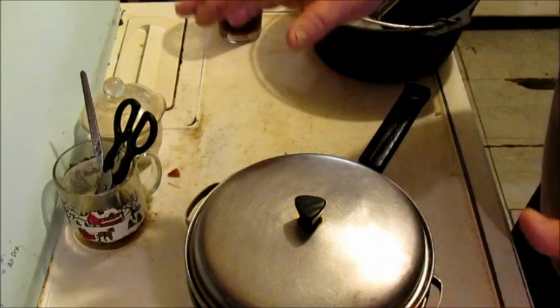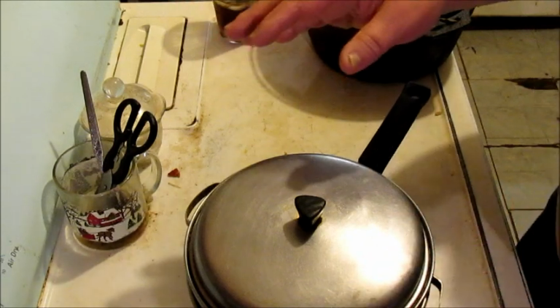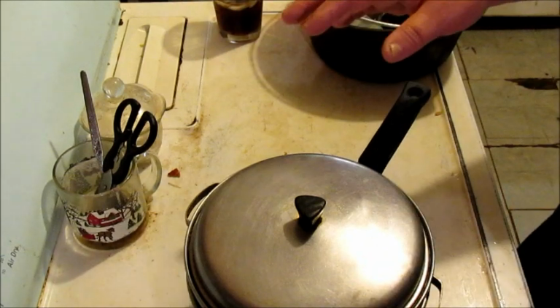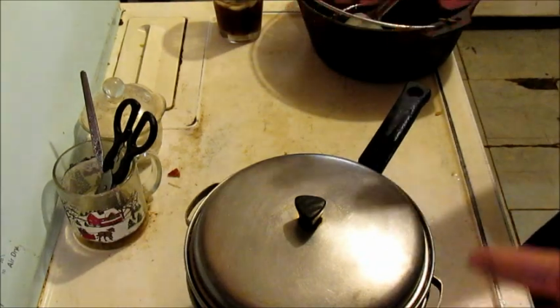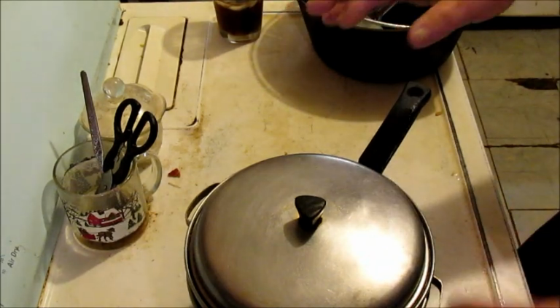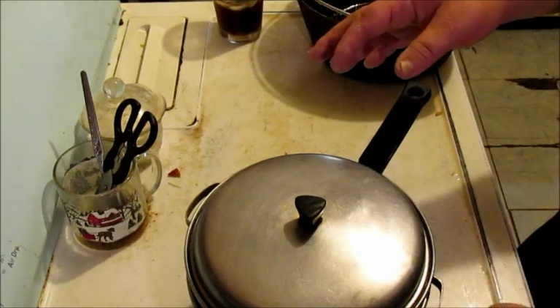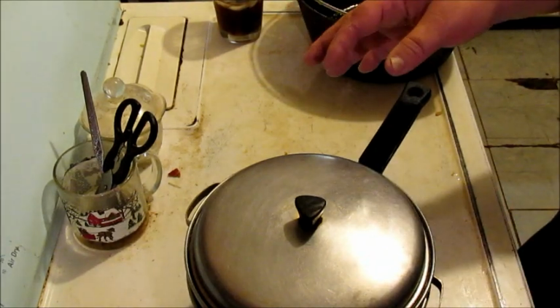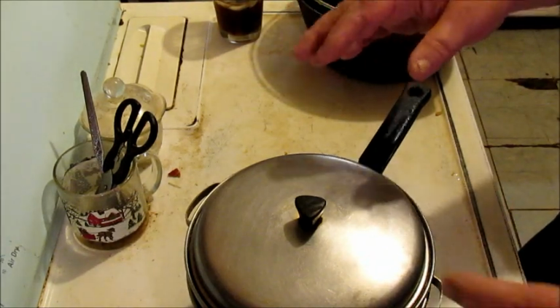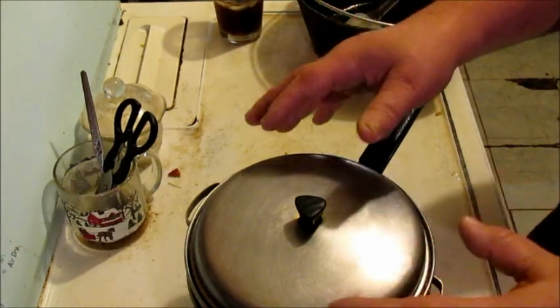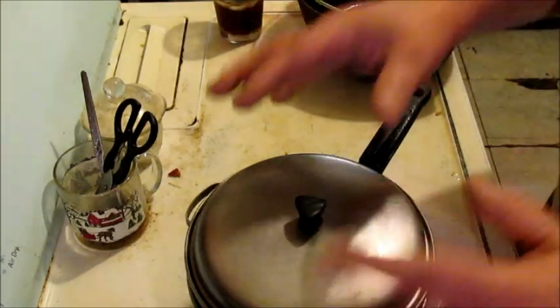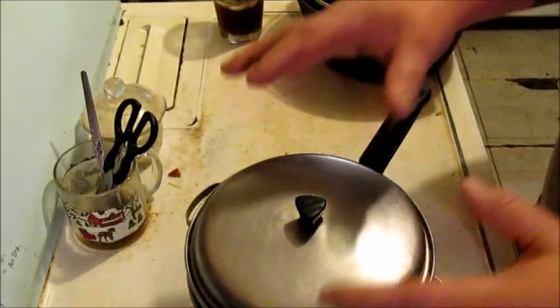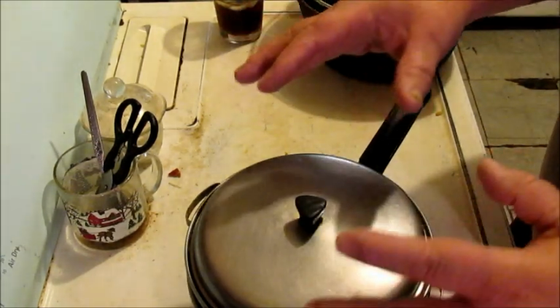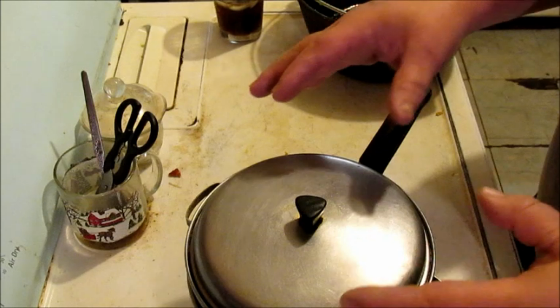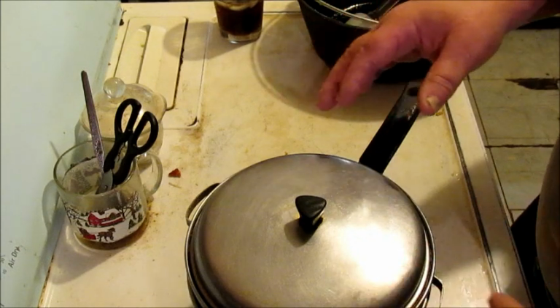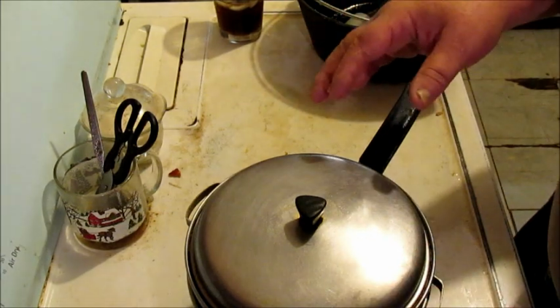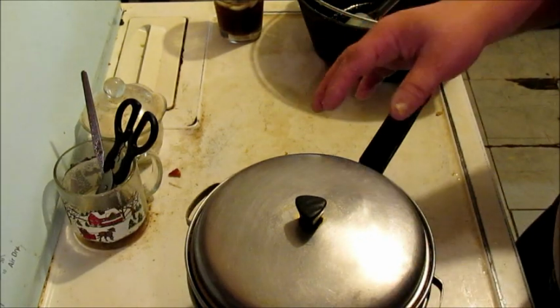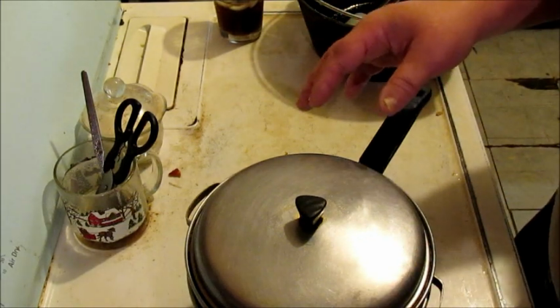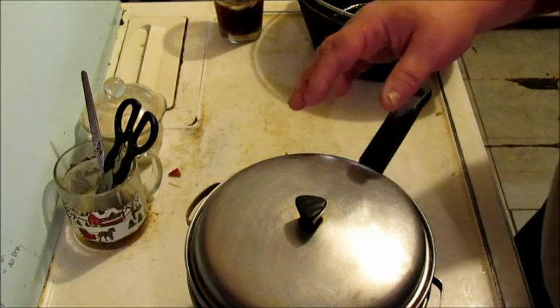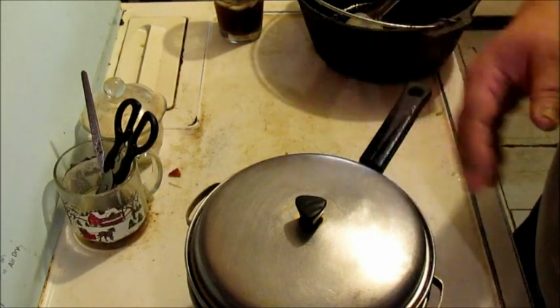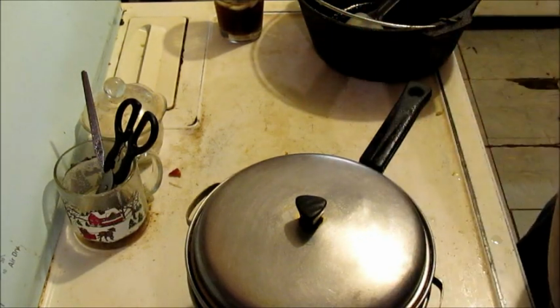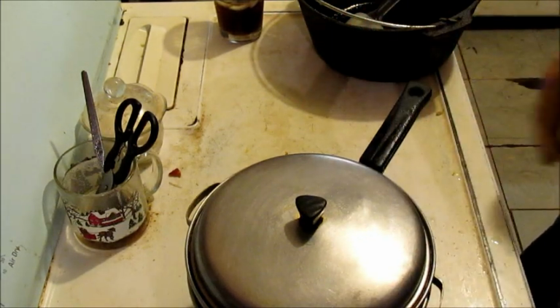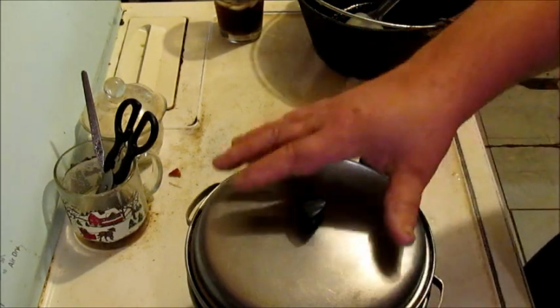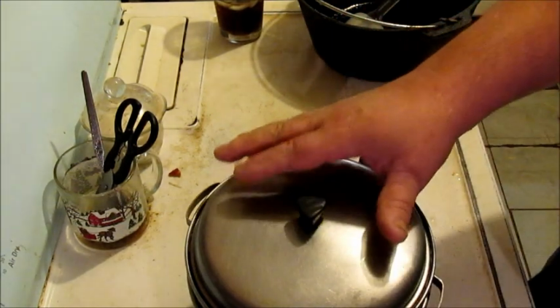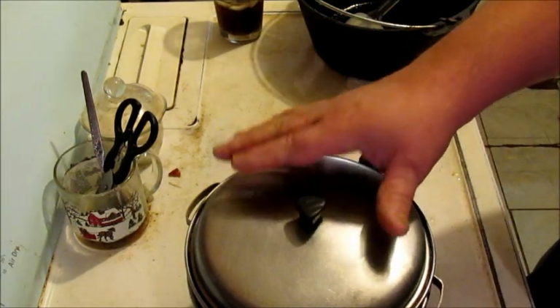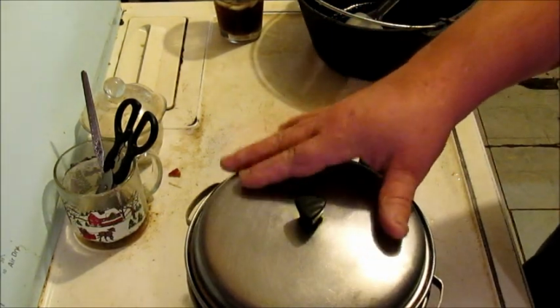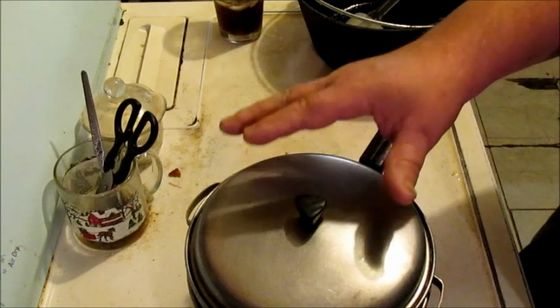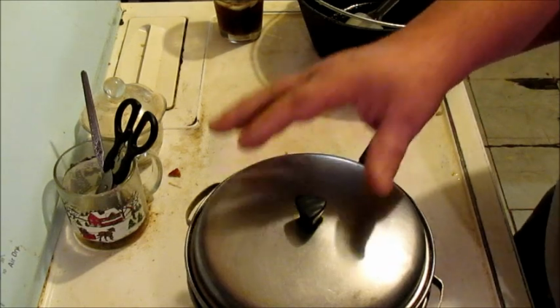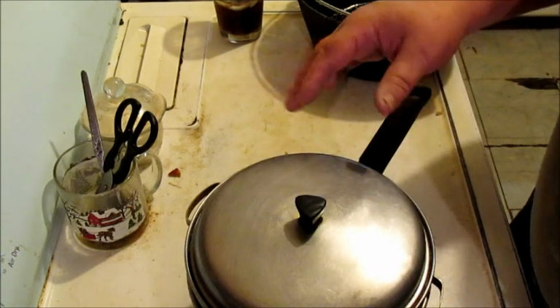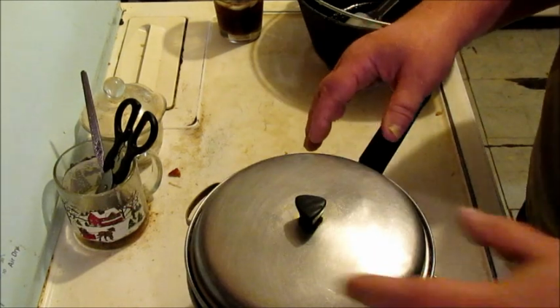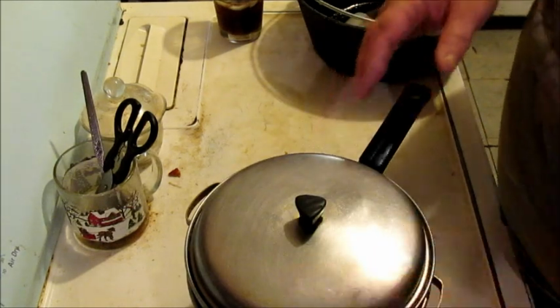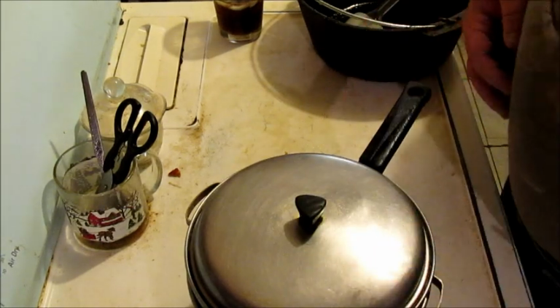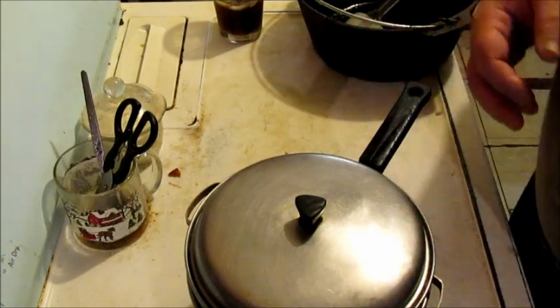Because a lot of recipes you're gonna use, you don't want brand new oil. You want oil that's been flavored. This will still have that flavor in there. It'll be good.